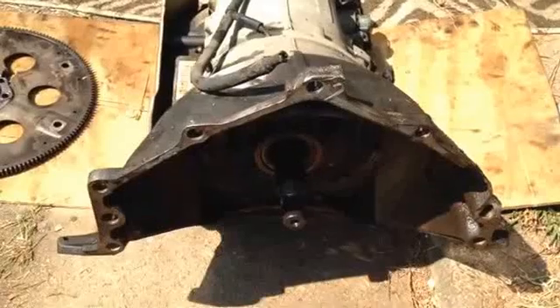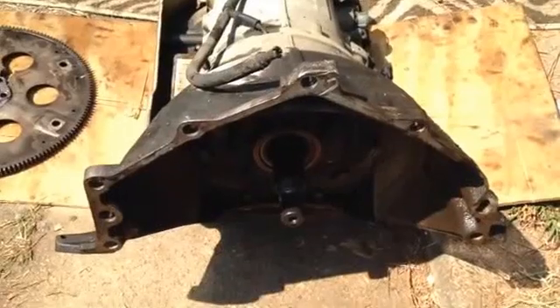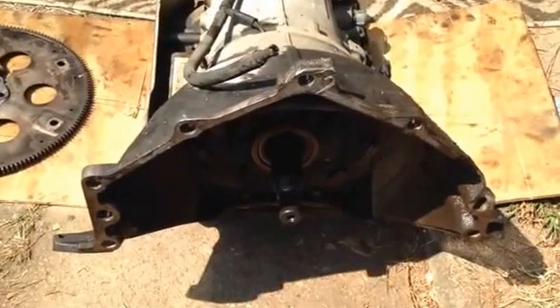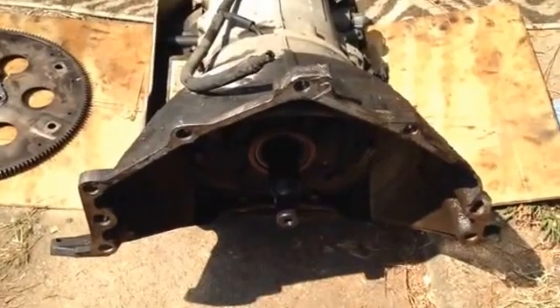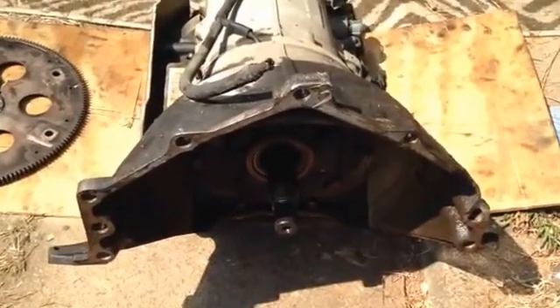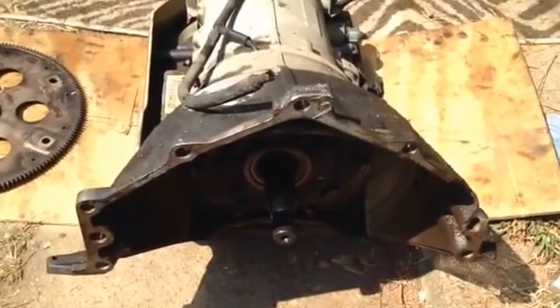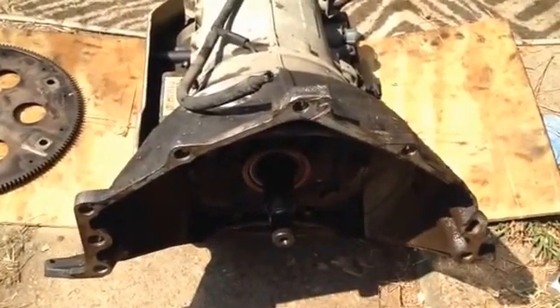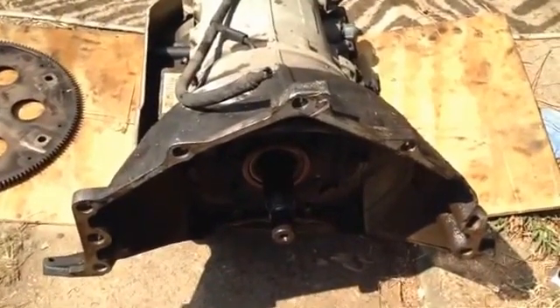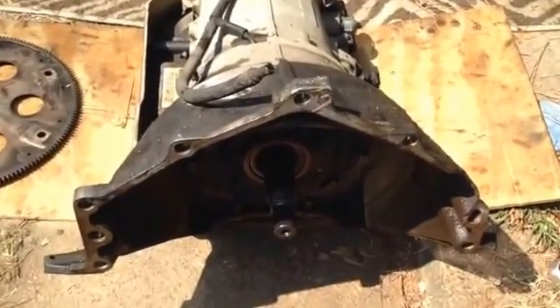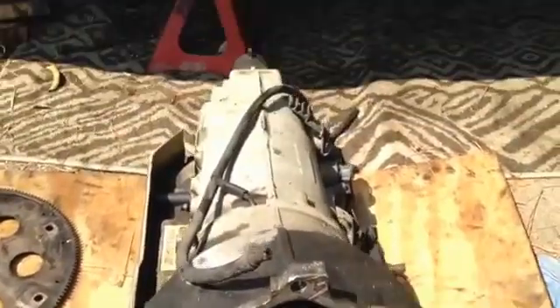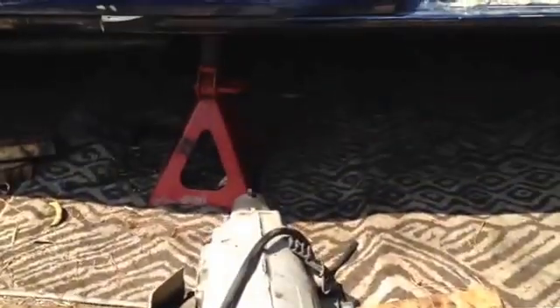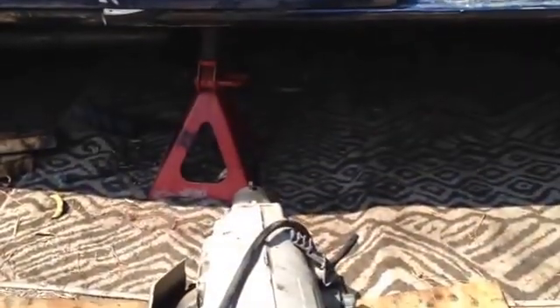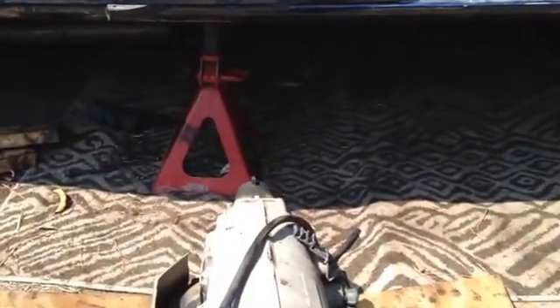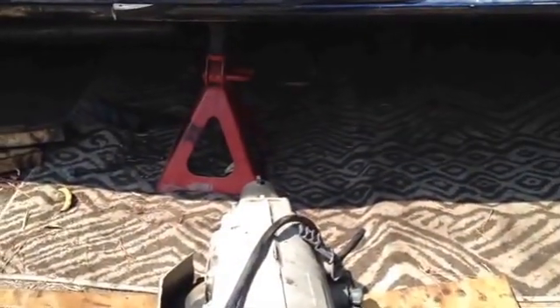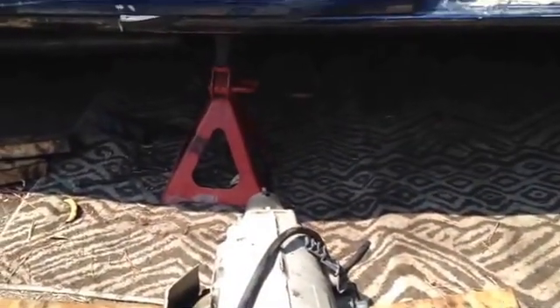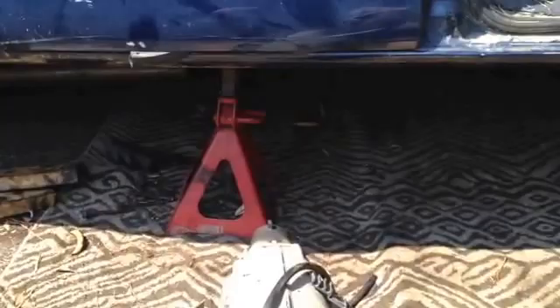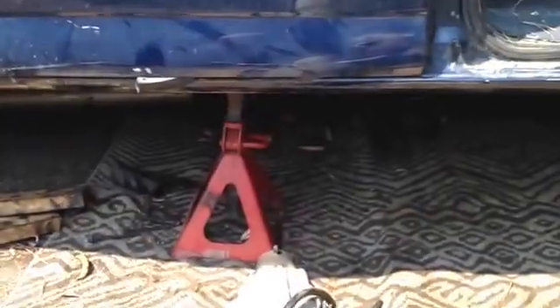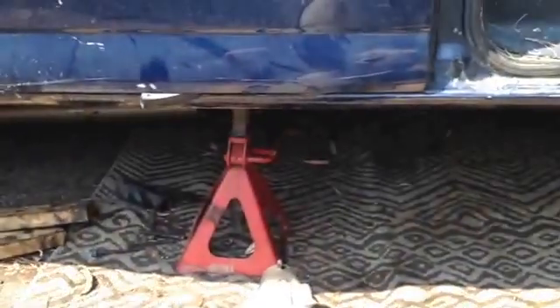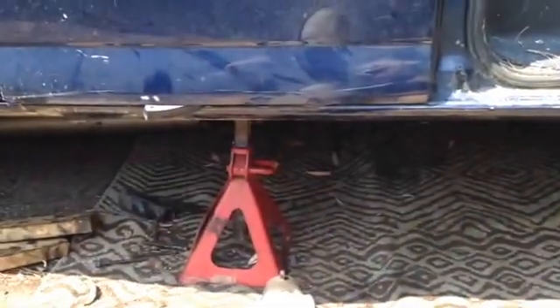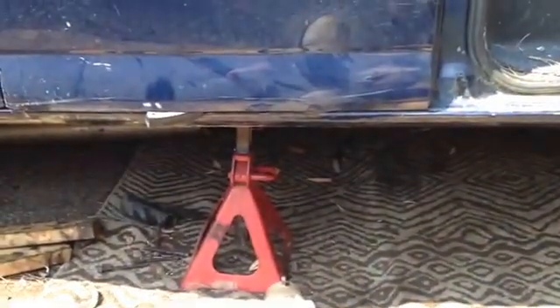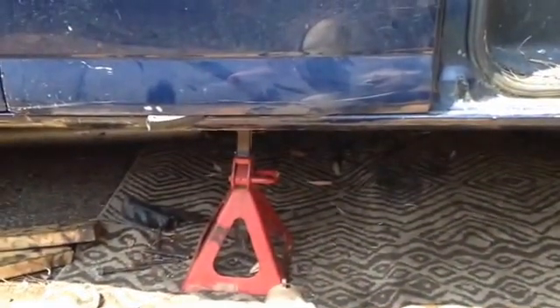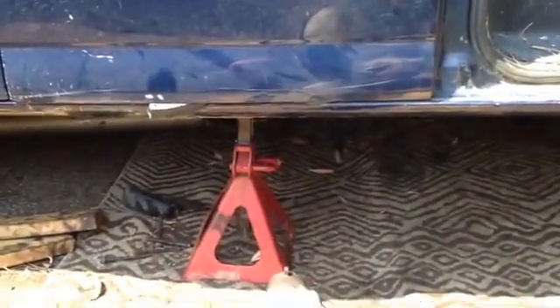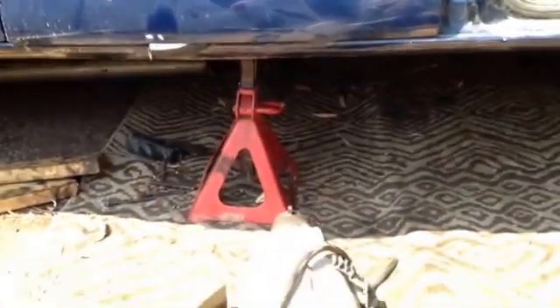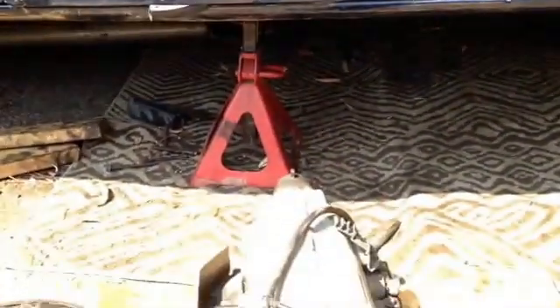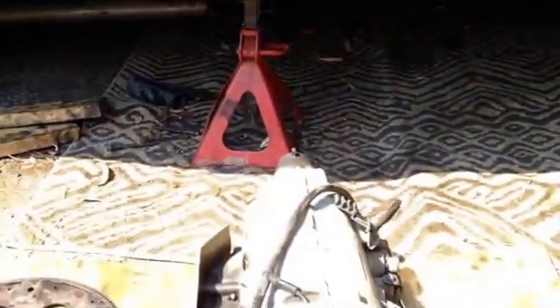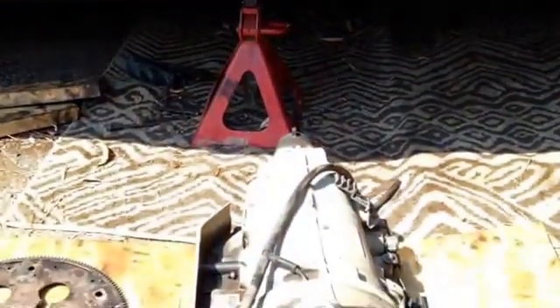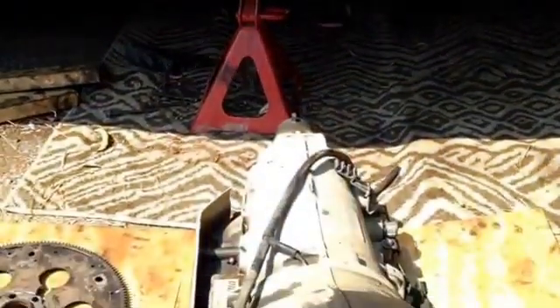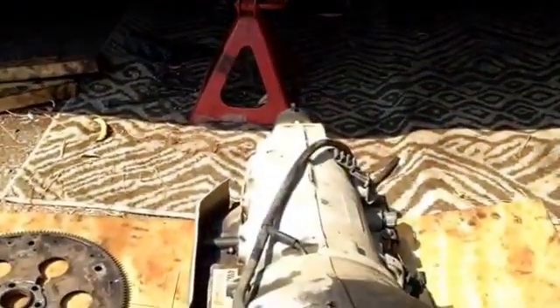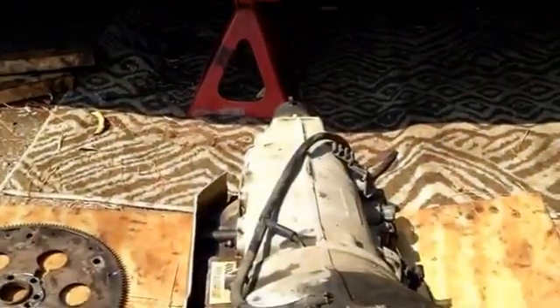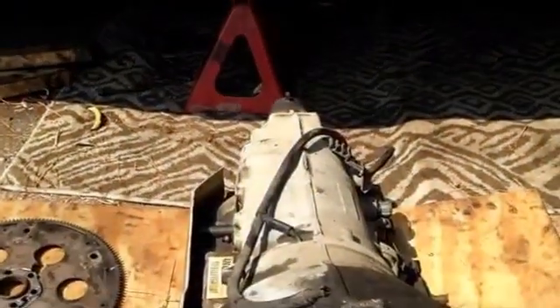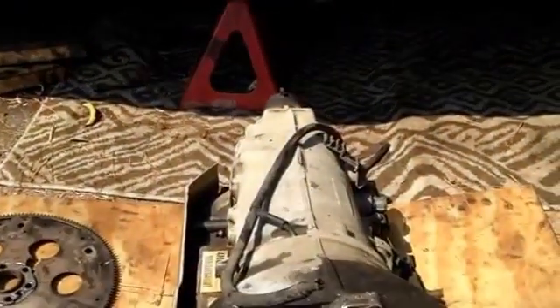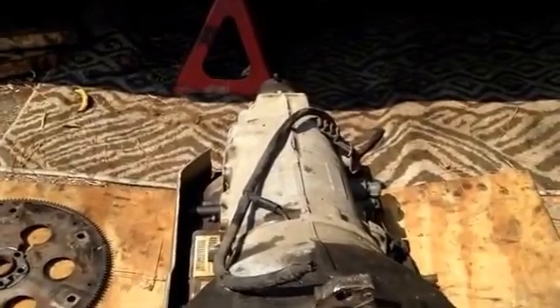I pulled the transmission out of my van. It's a 2004 G3500 — a one-ton Chevy van with a V8 gas 6-liter in it.